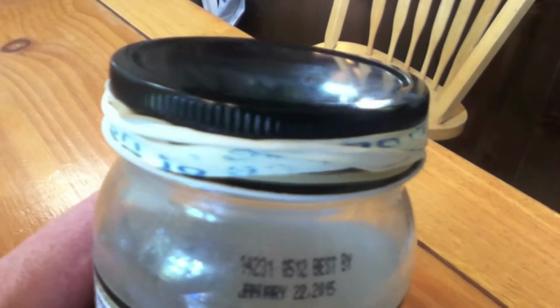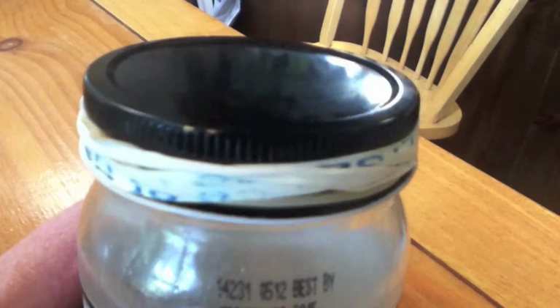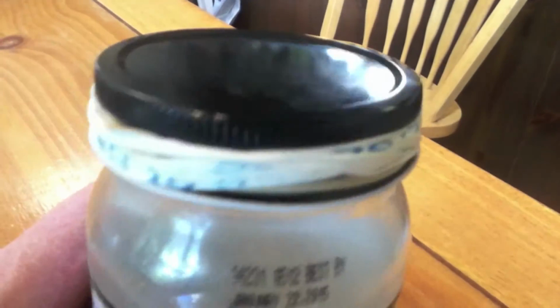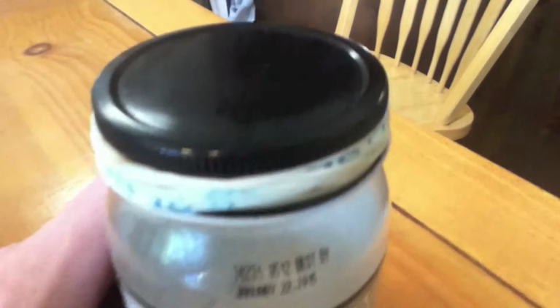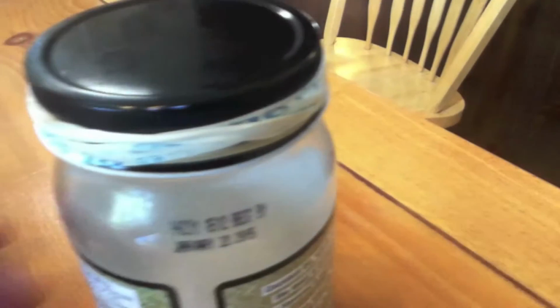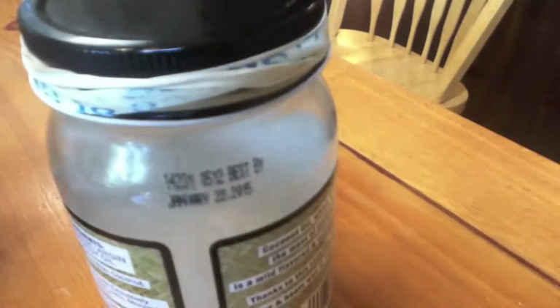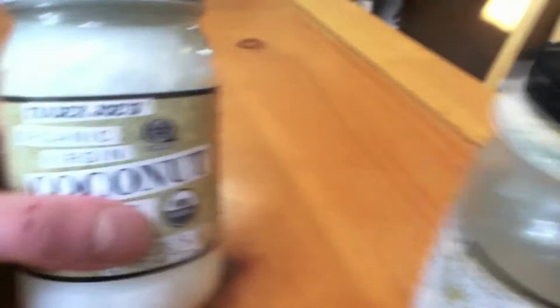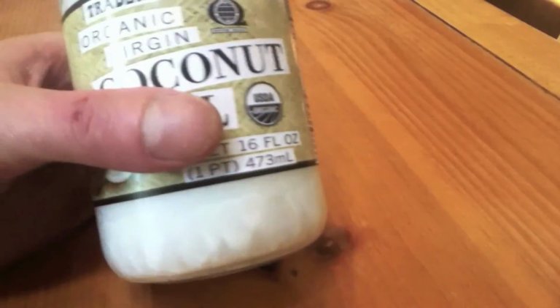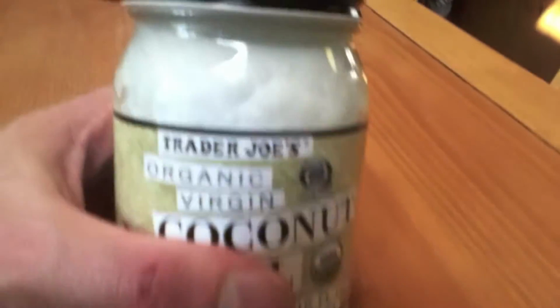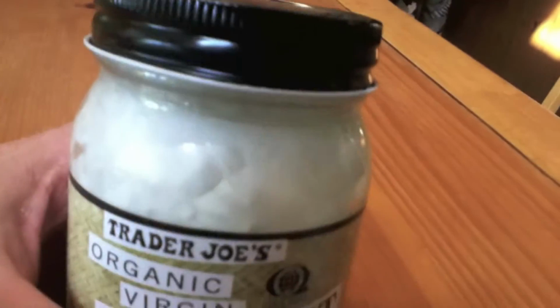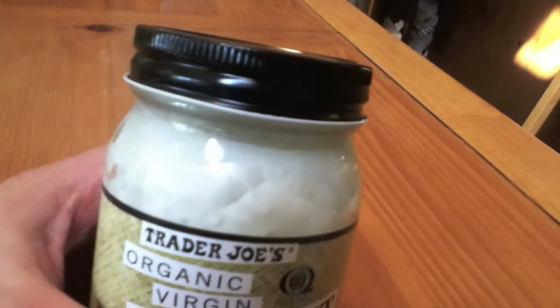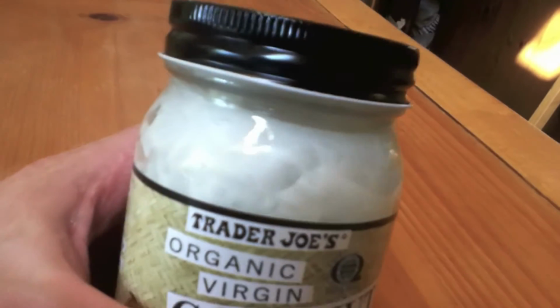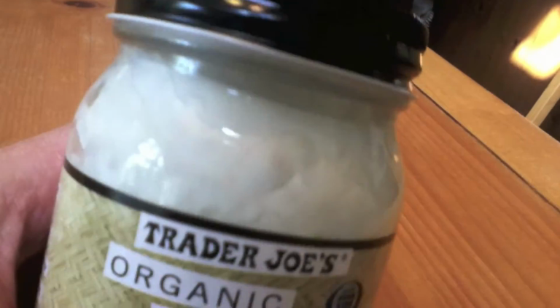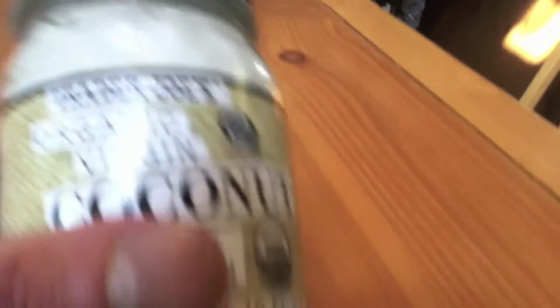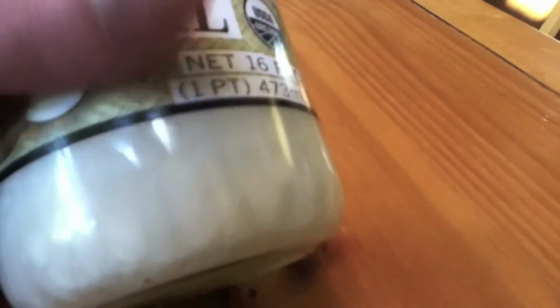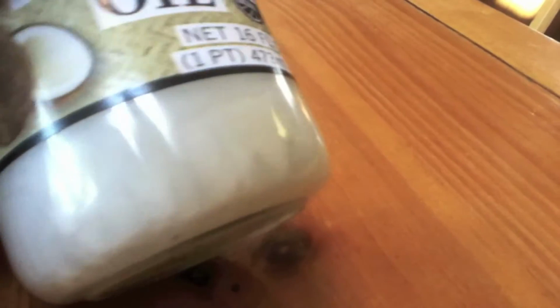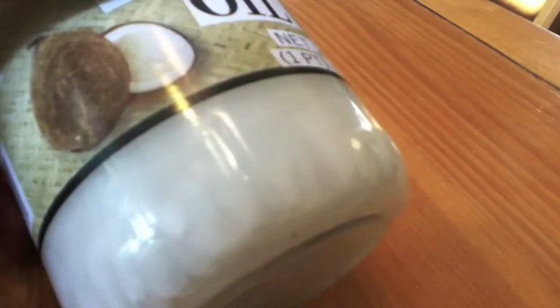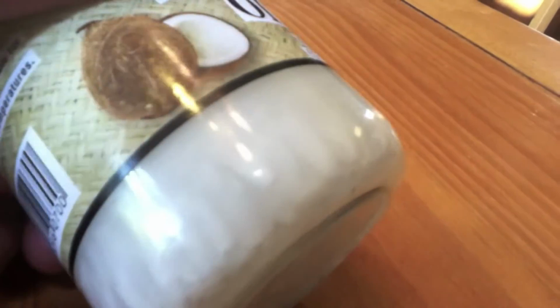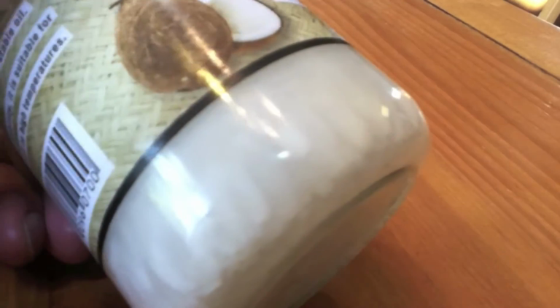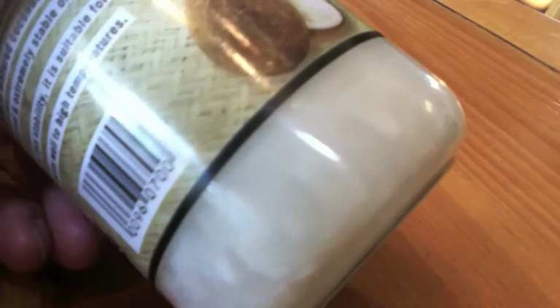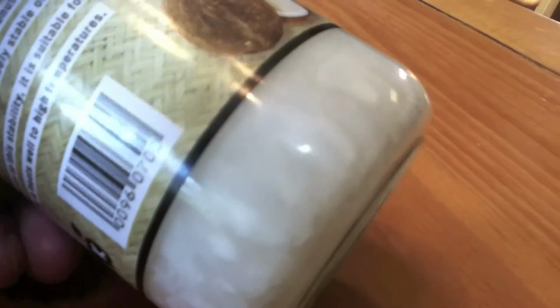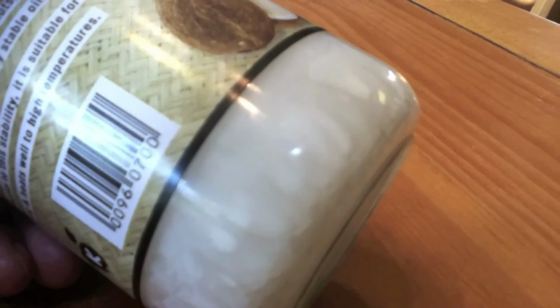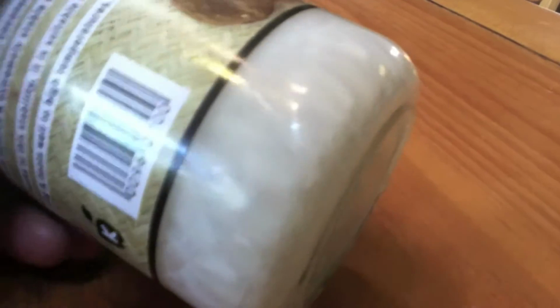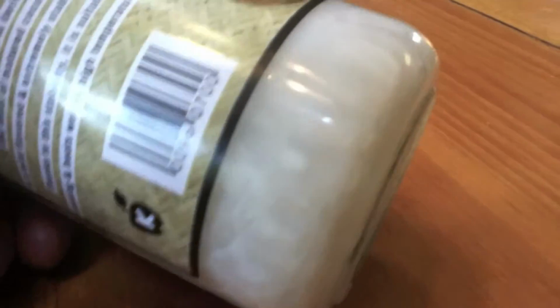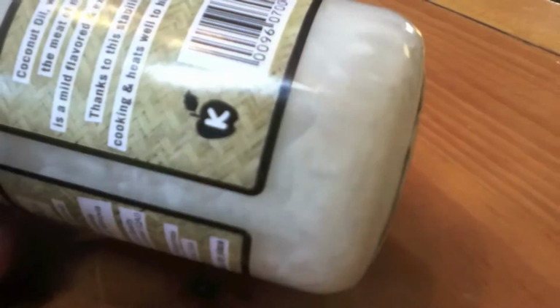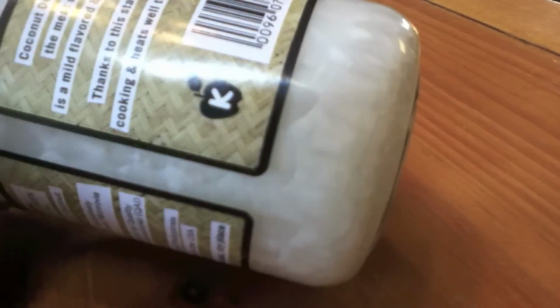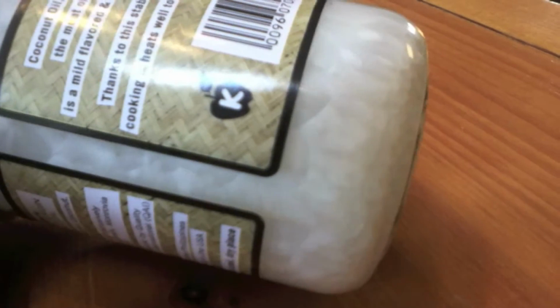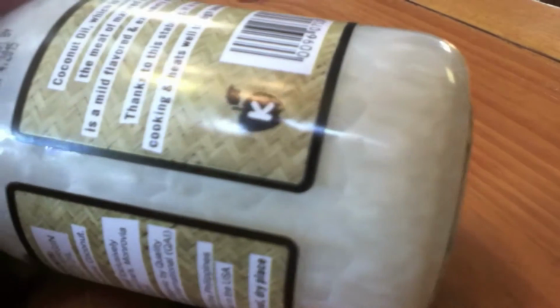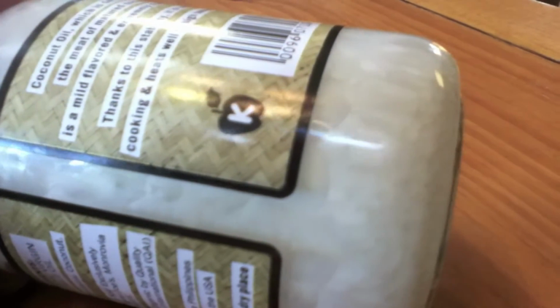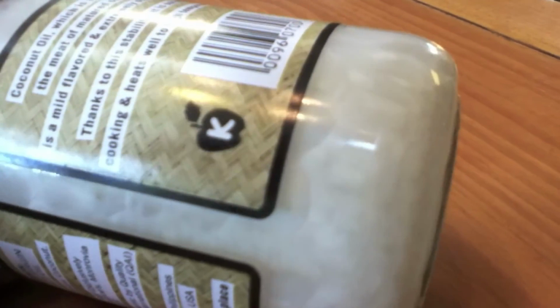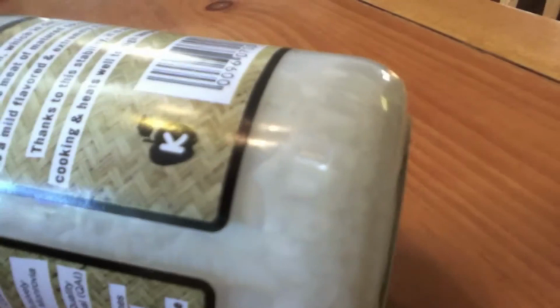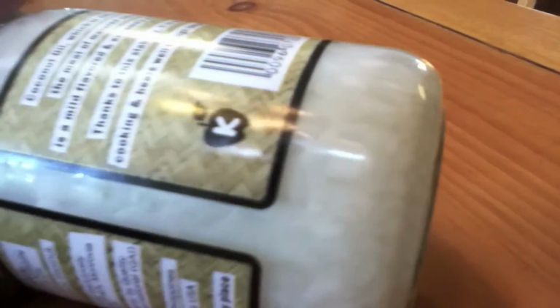And inside, this is a new jar. You can see that it looks strange, like it's formed some type of colonies in there. But I really don't think this one's bad — I think it's just some type of oil formation that creates strange patterns.